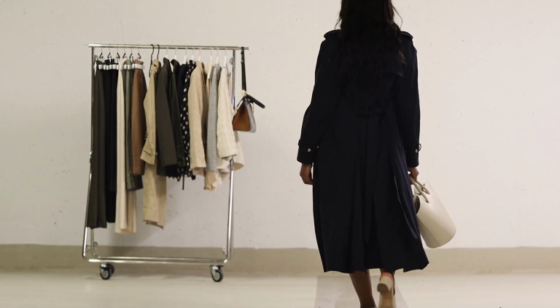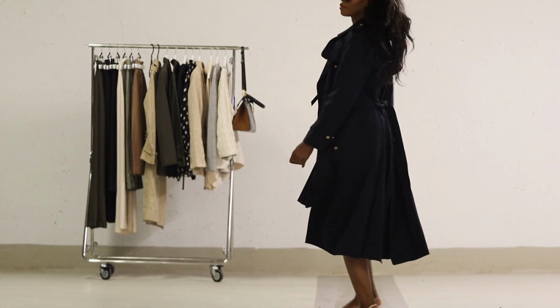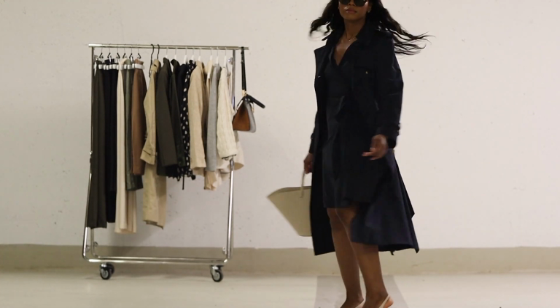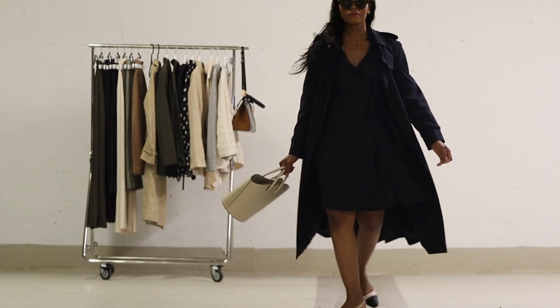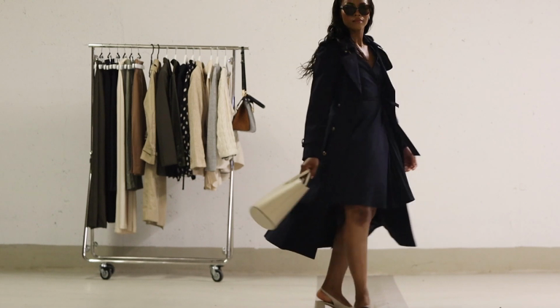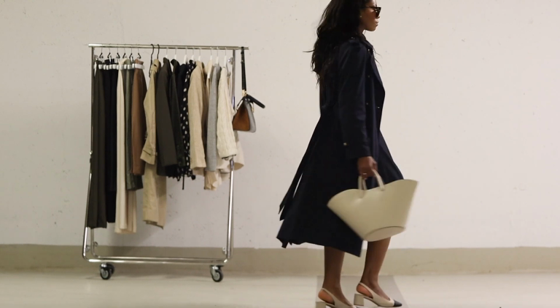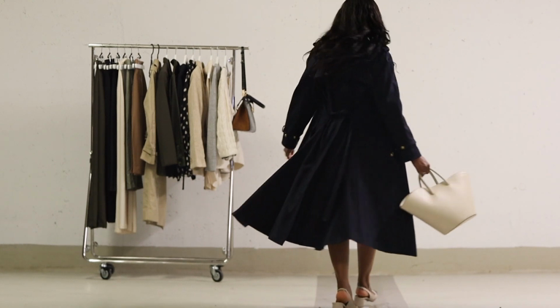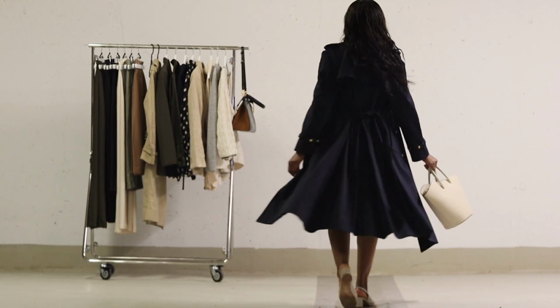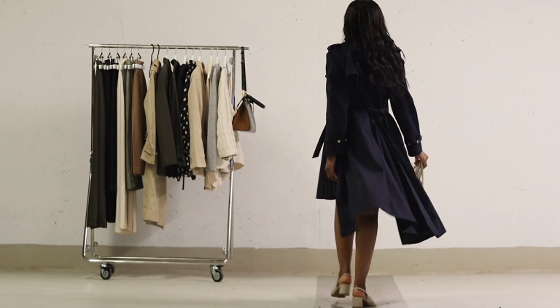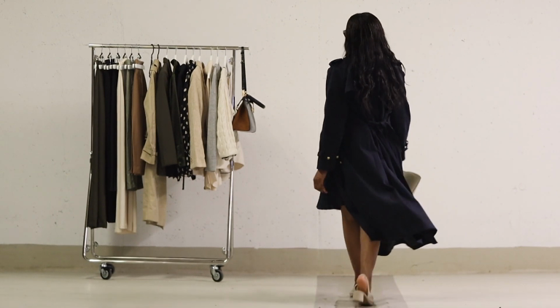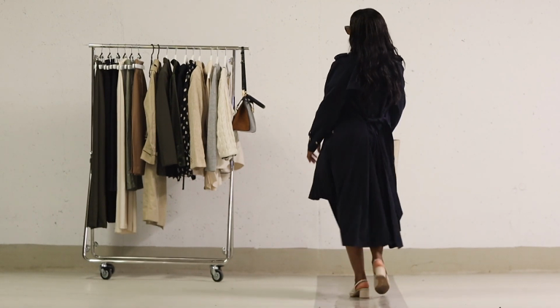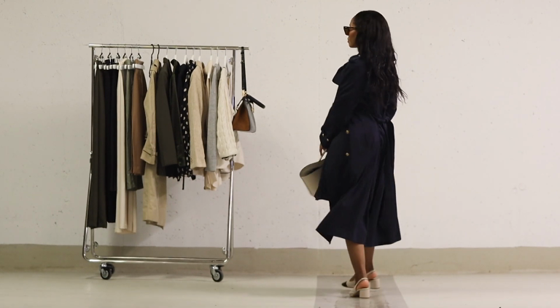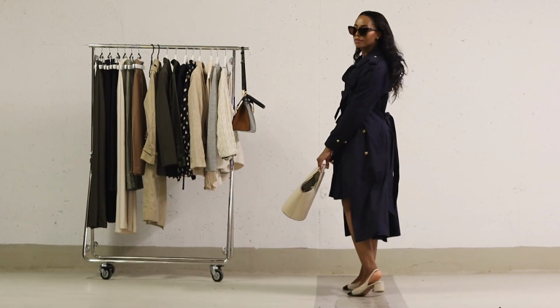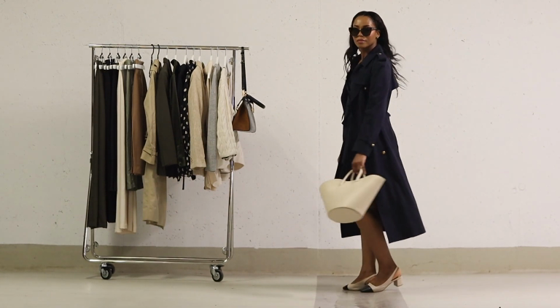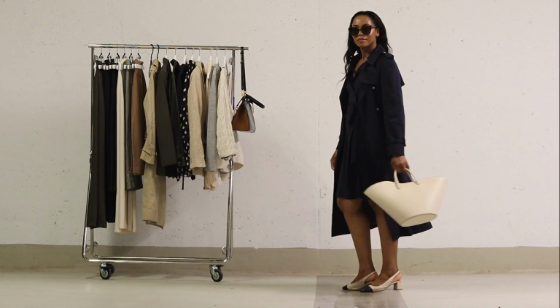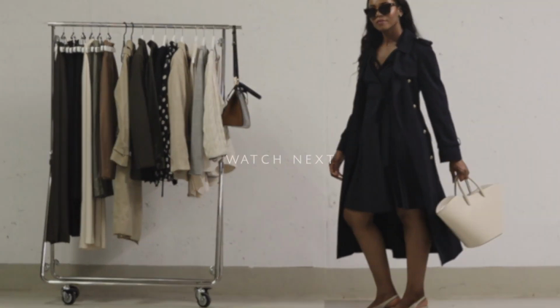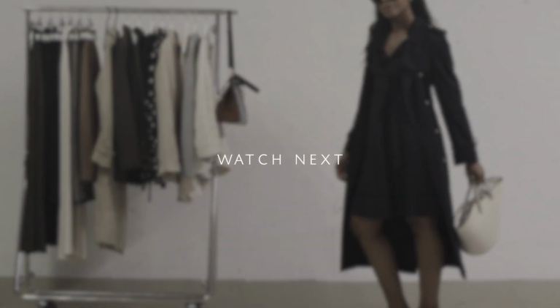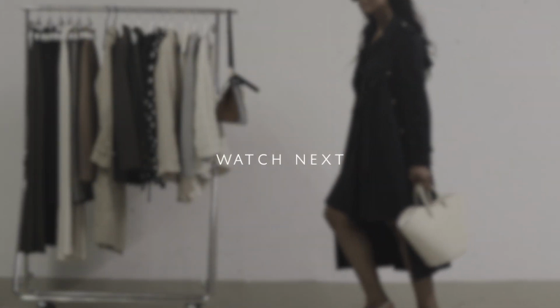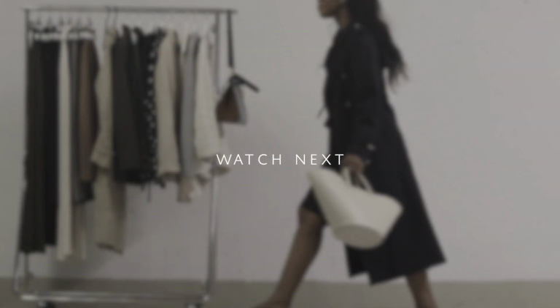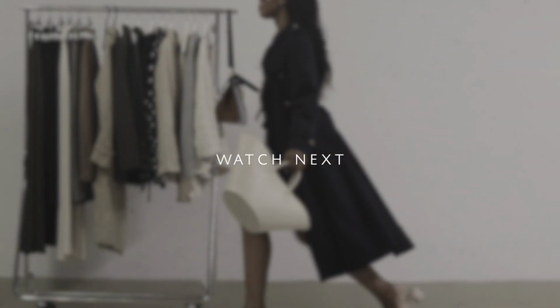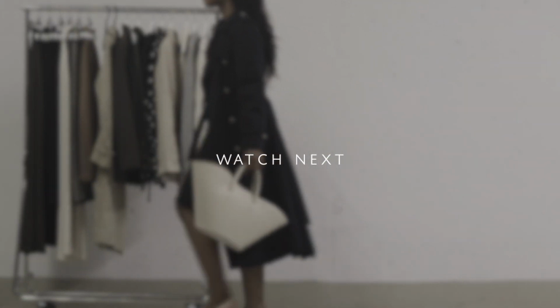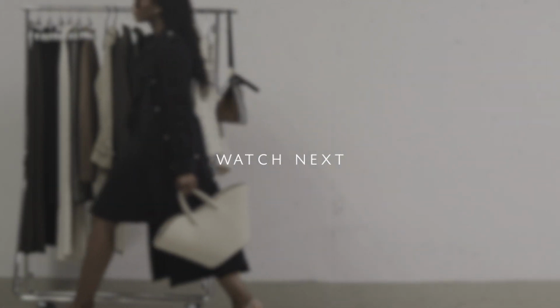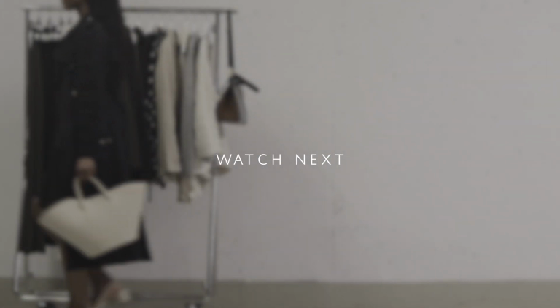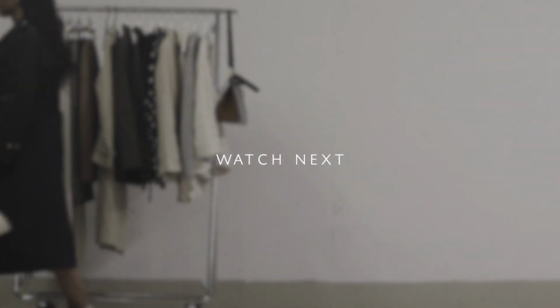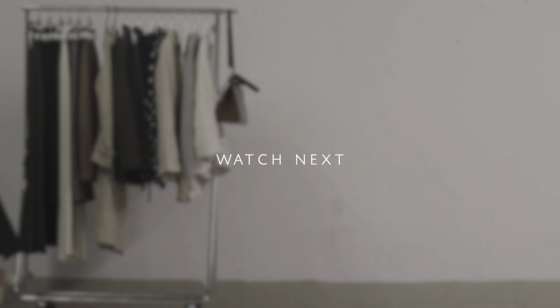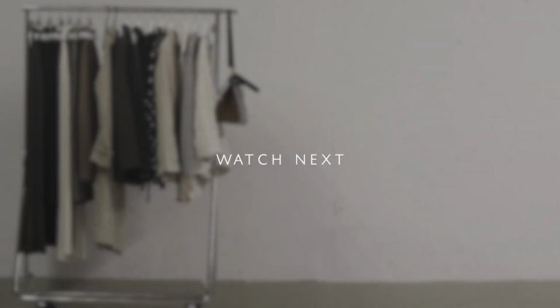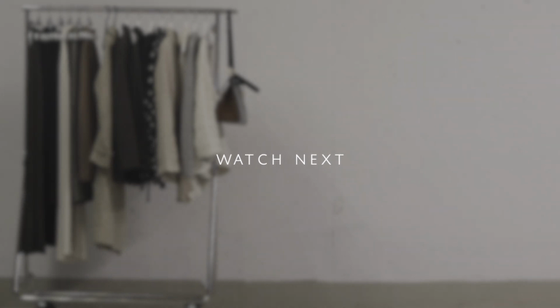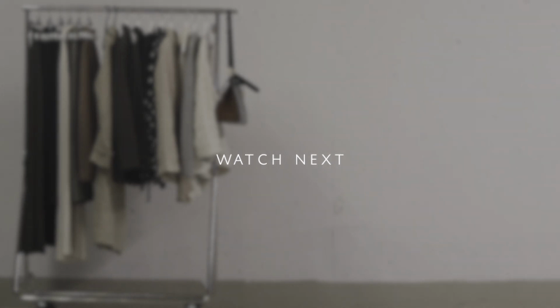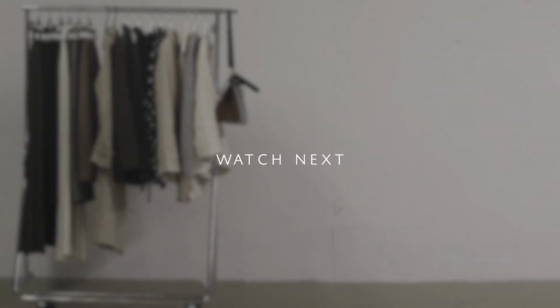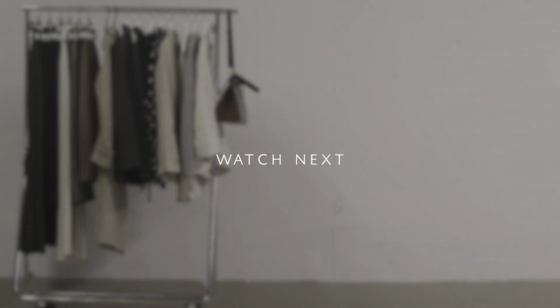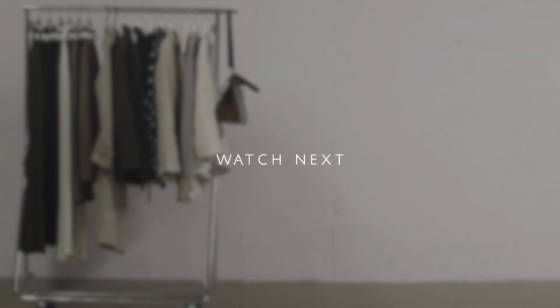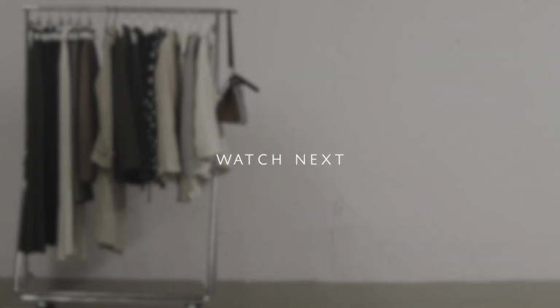All right ladies, I hope I could inspire you with these eight stylish transitional autumn outfits. Let me know your opinions down in the comment section below. If you enjoyed this video, I would love for you to subscribe, like, and follow me on Instagram. Thank you so much for watching, and see you next time. Goodbye!